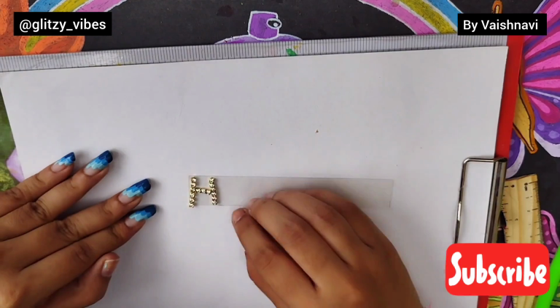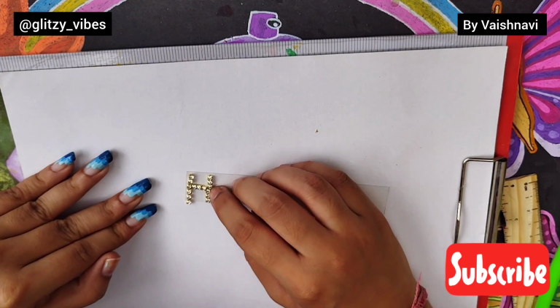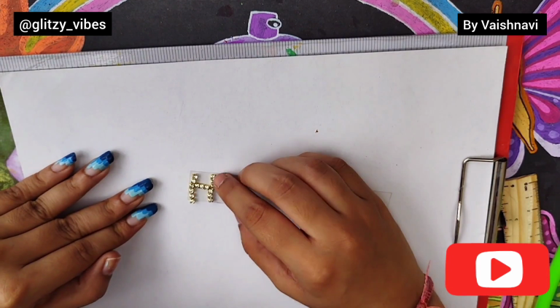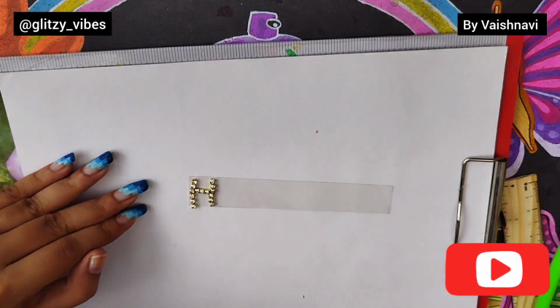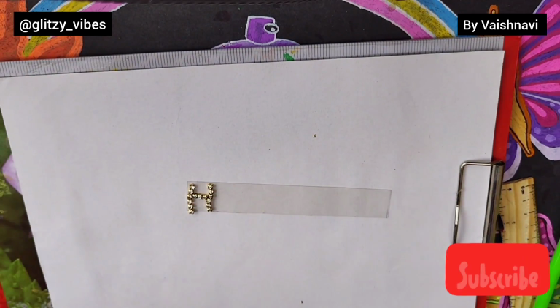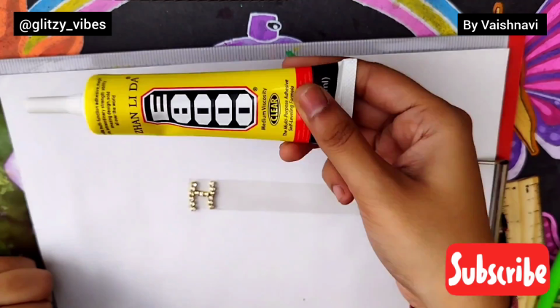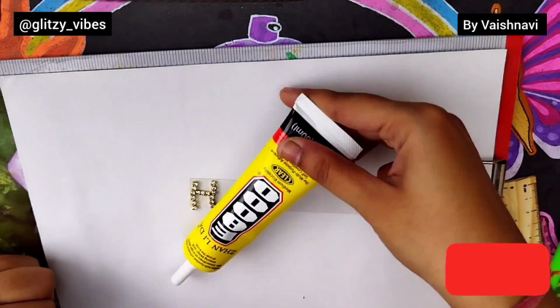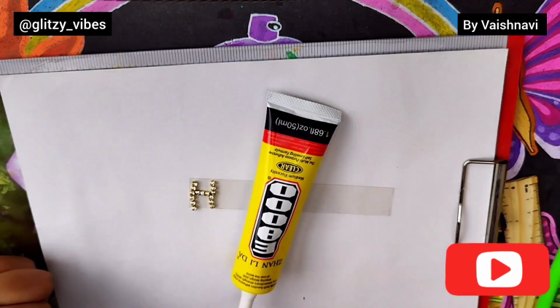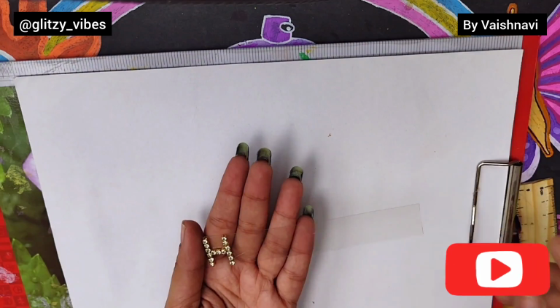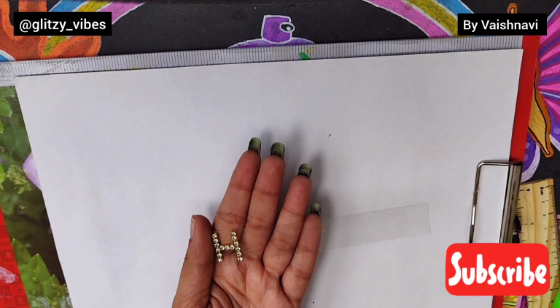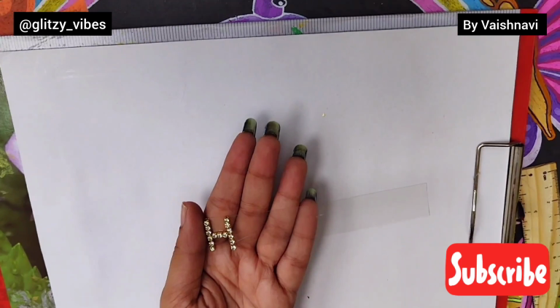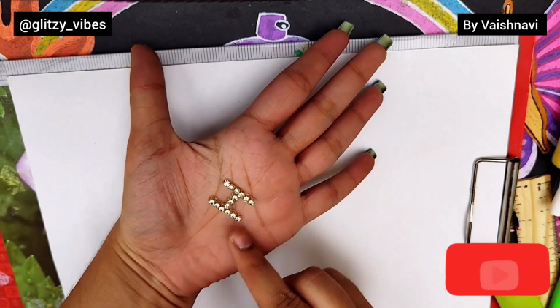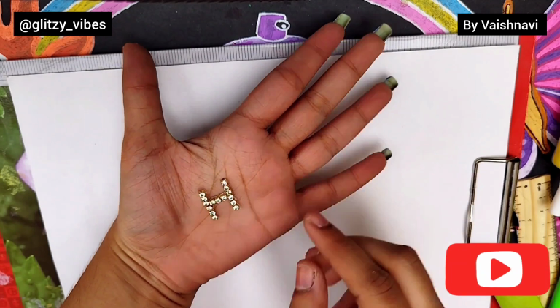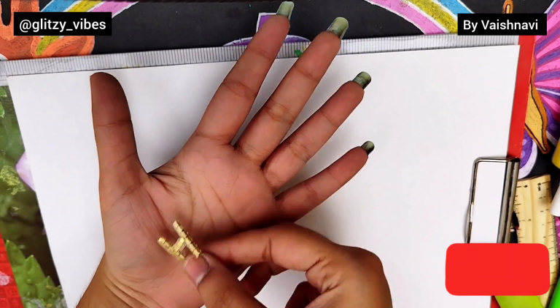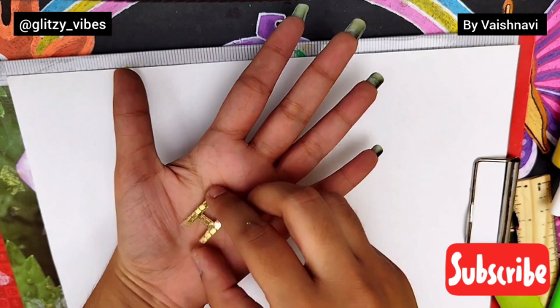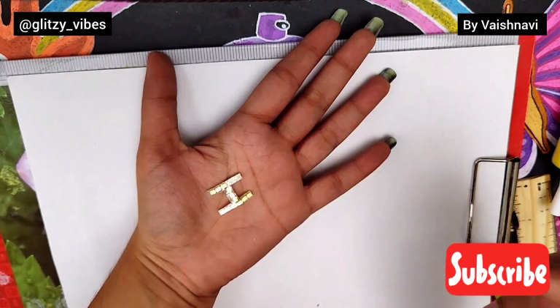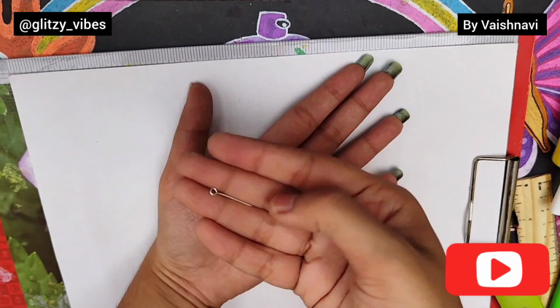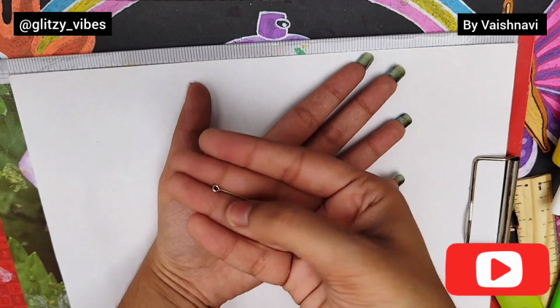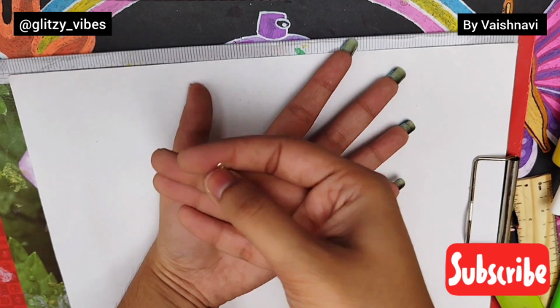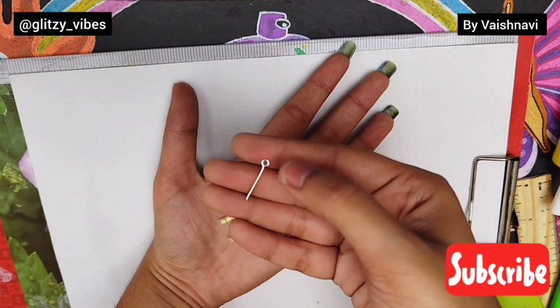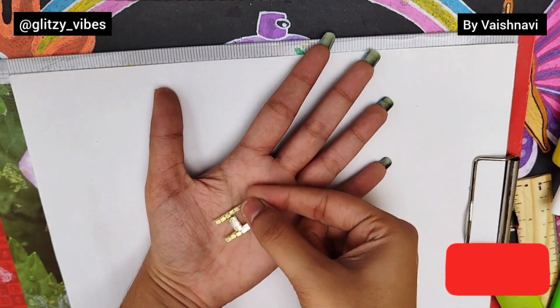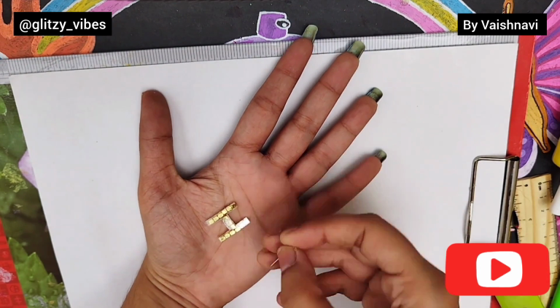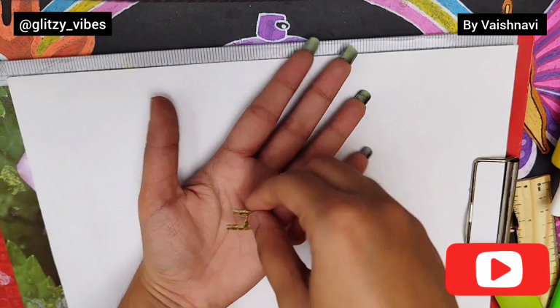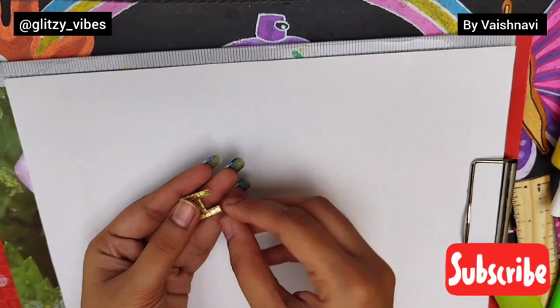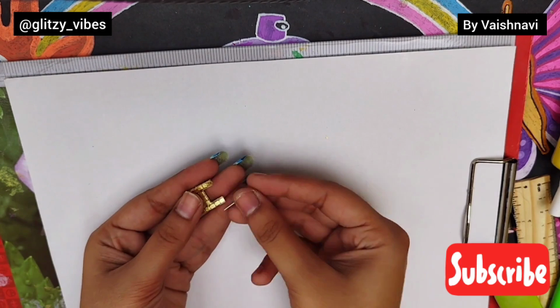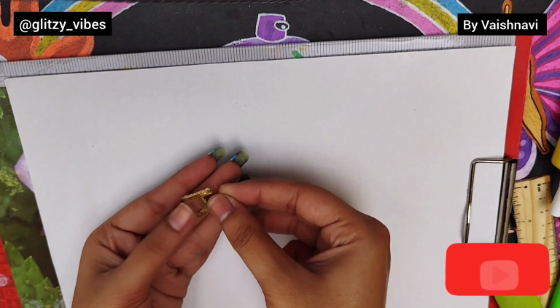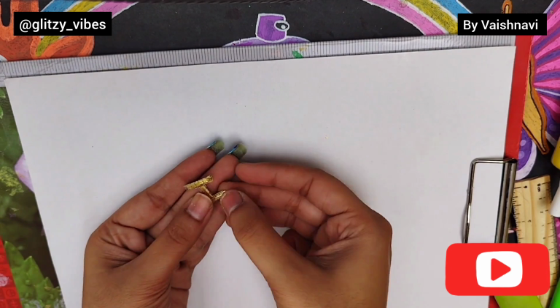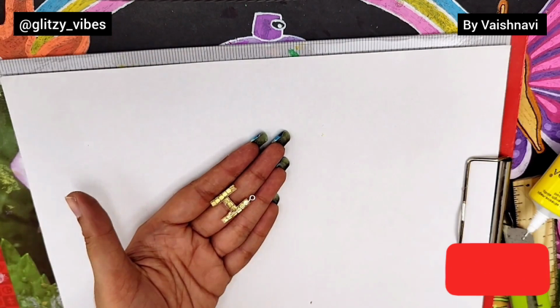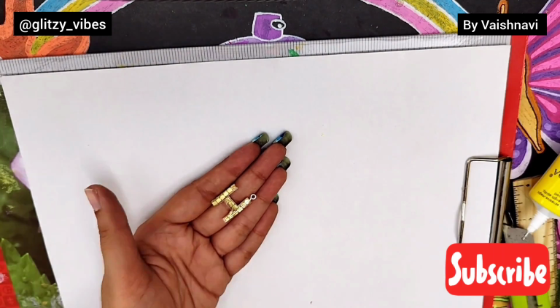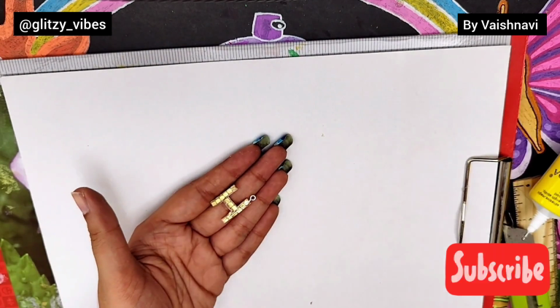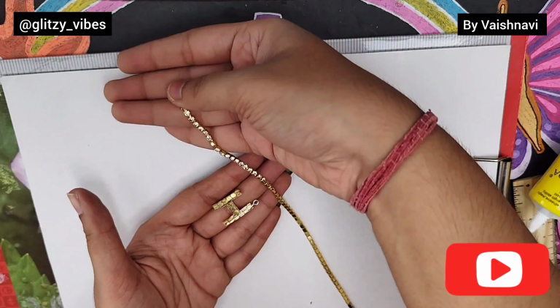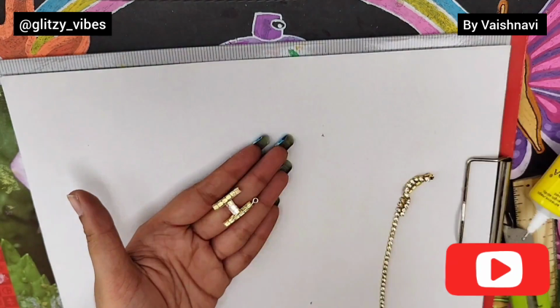After this, we will arrange a pattern on the sheet and neatly stick it with glue. Now we will remove the extra sheet and glue an eye pin on the other side.